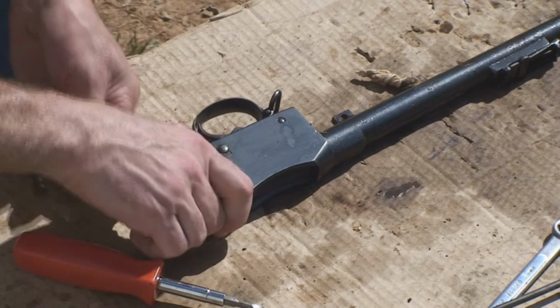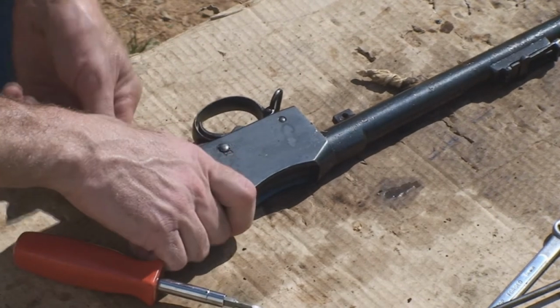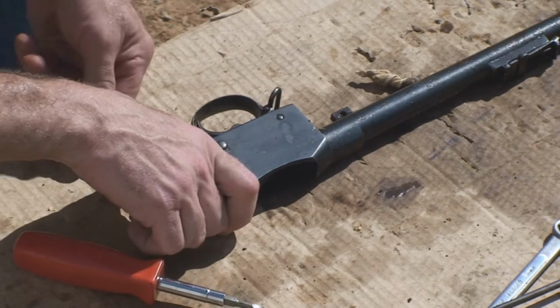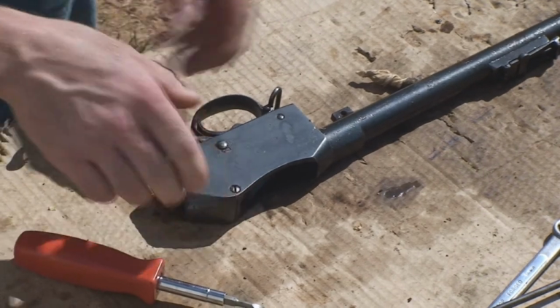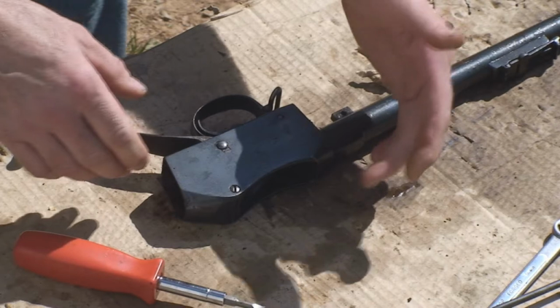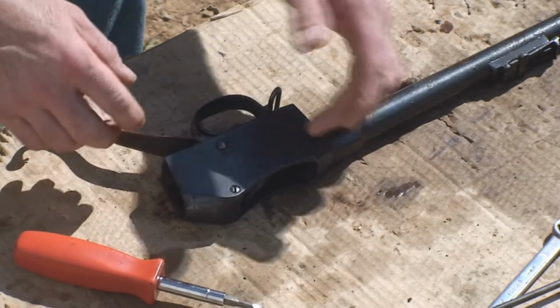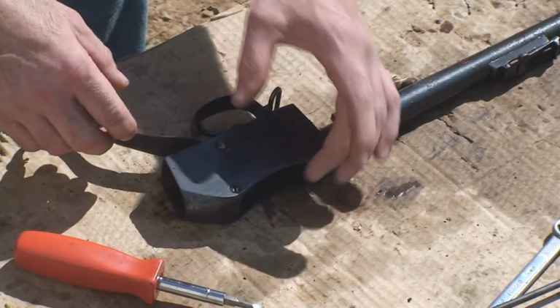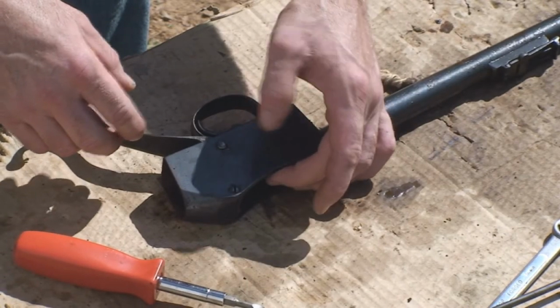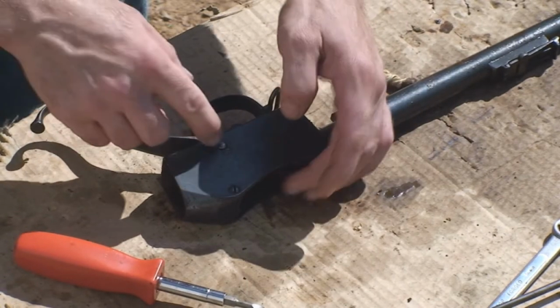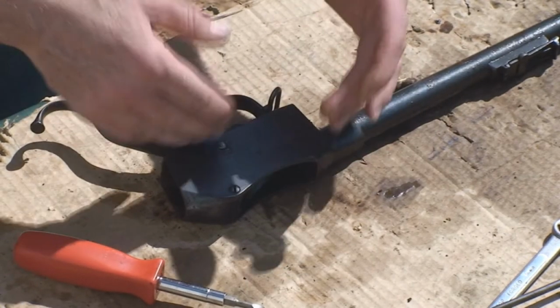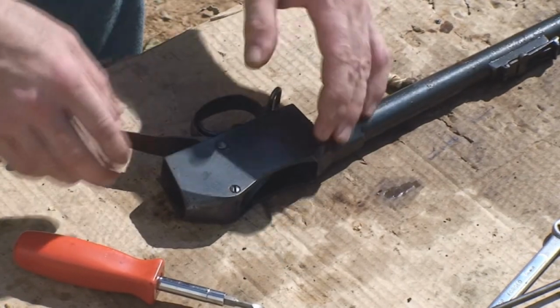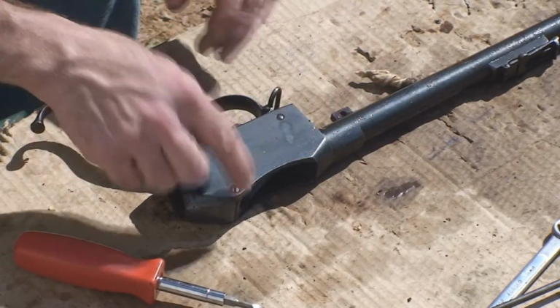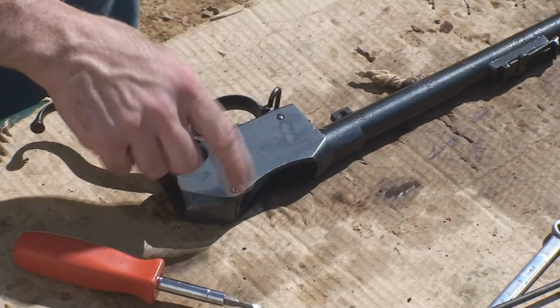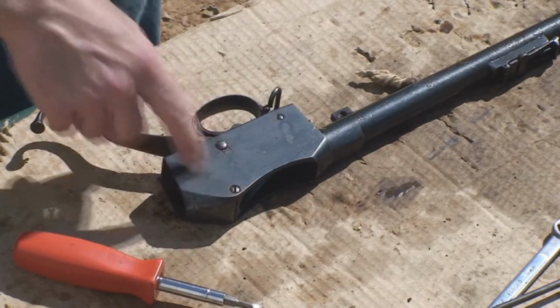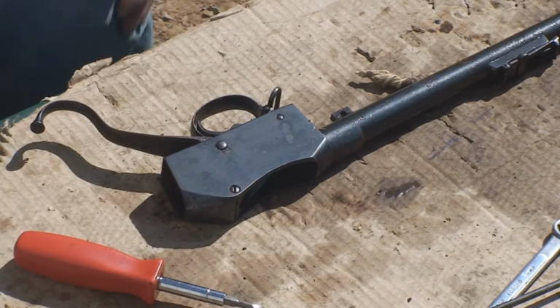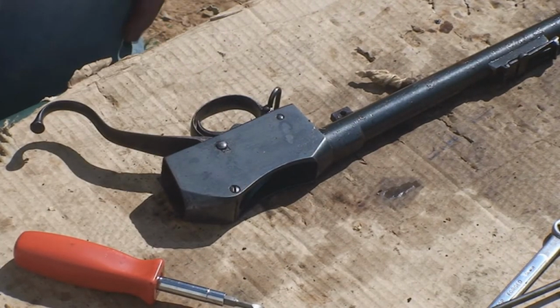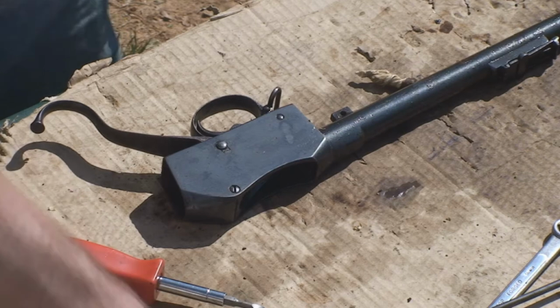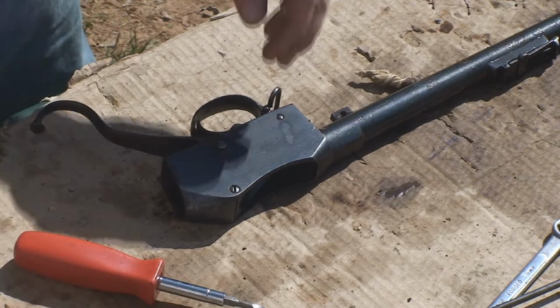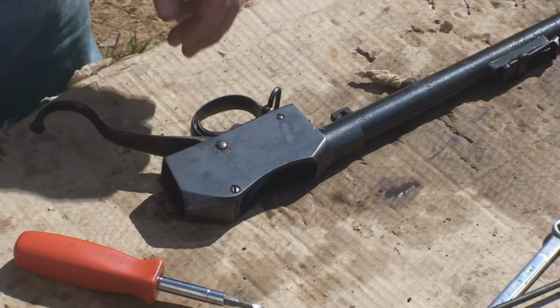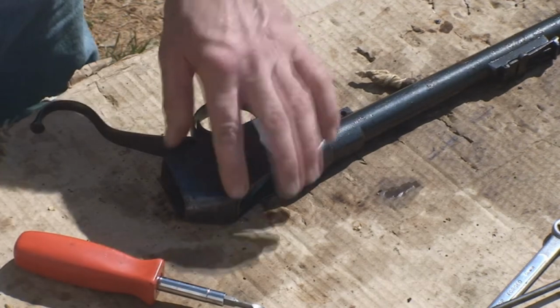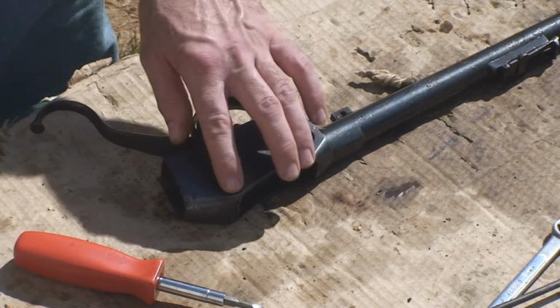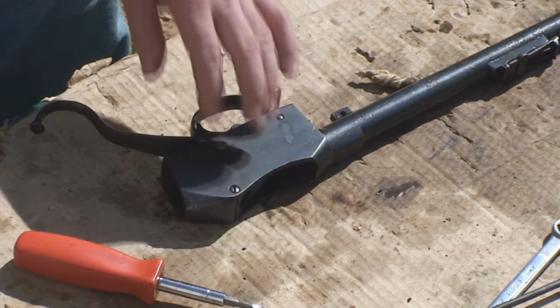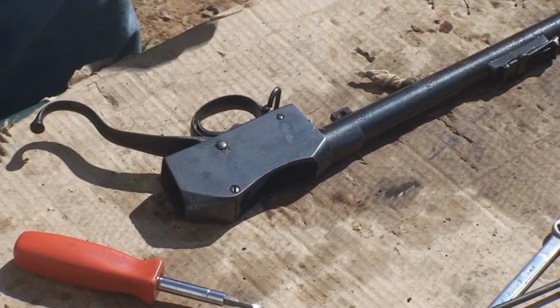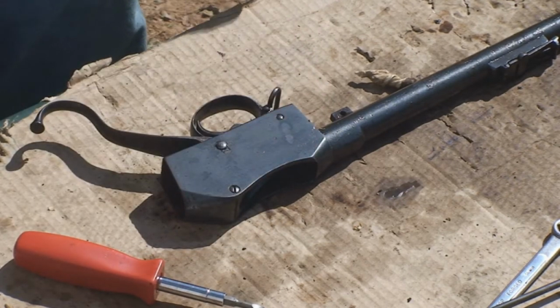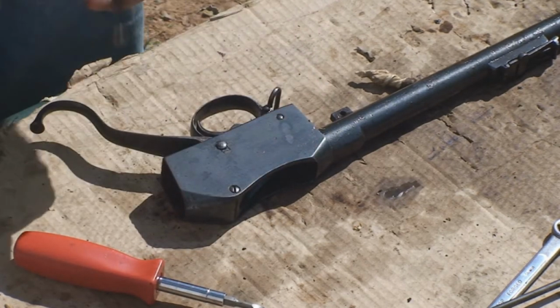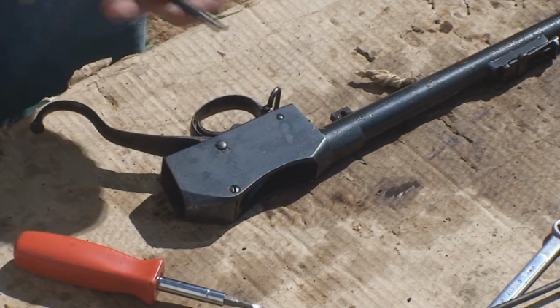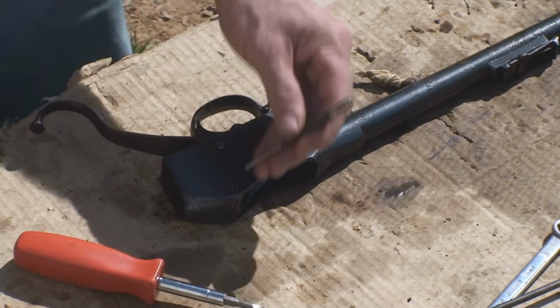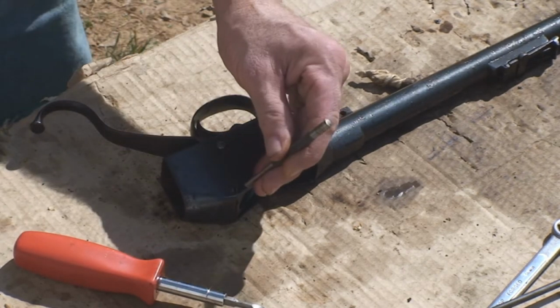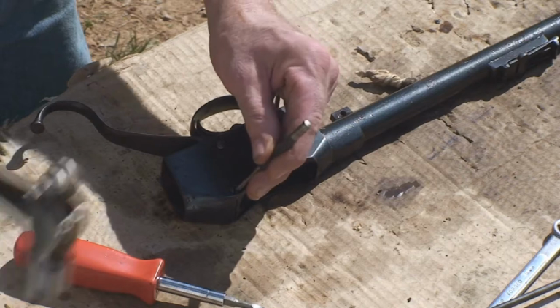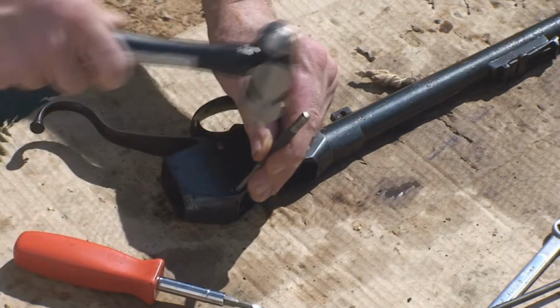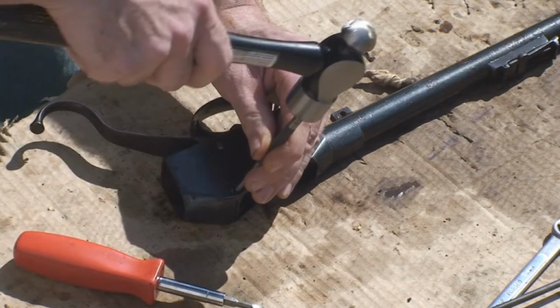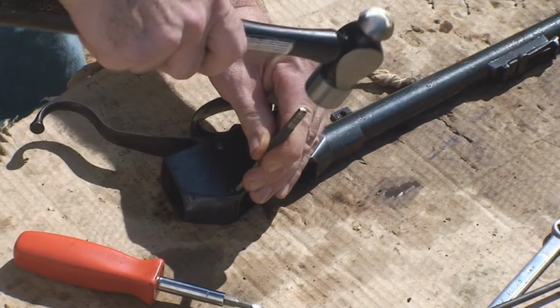The cocking indicator is under some pressure though. This whole linkage assembly is from the block, so let's tap the split pin out for the block and get the breech block out.